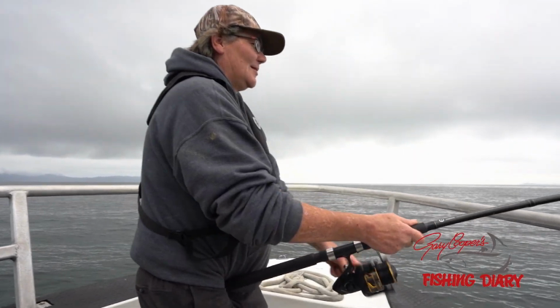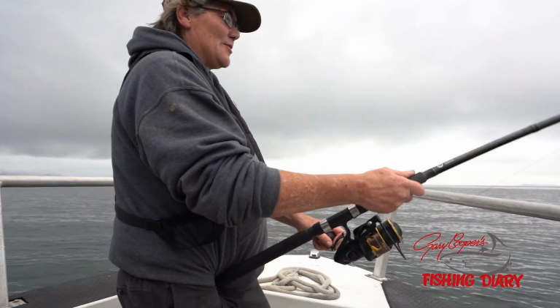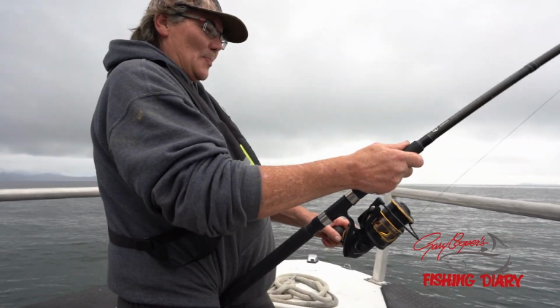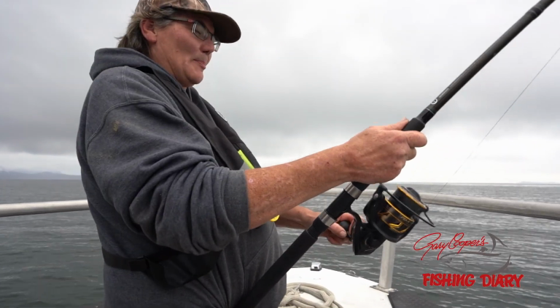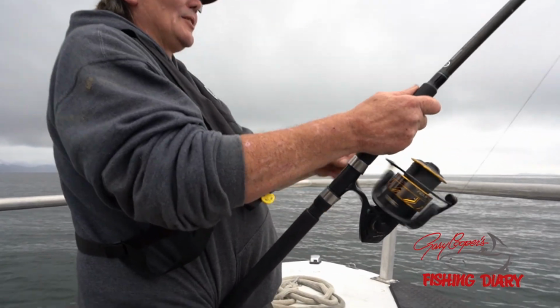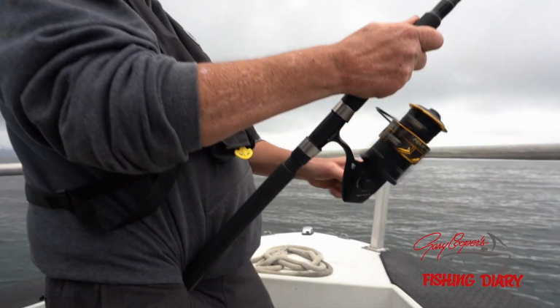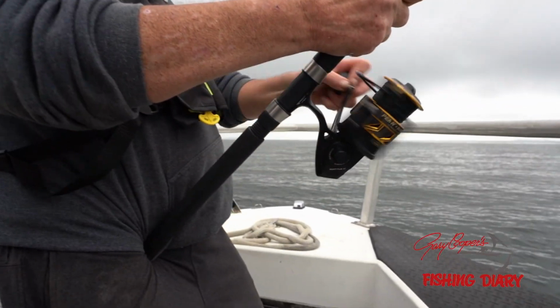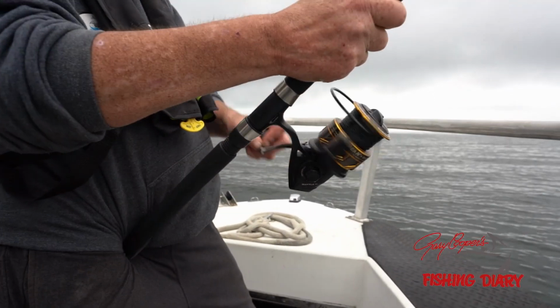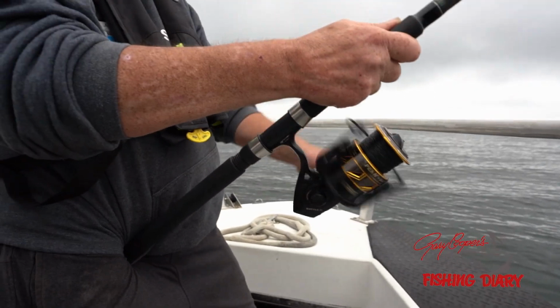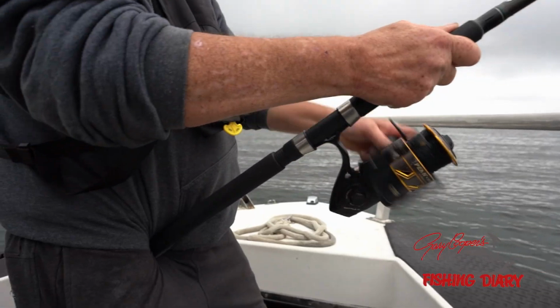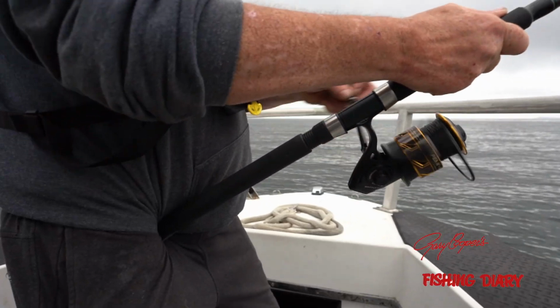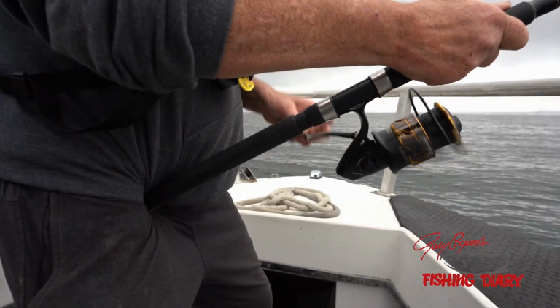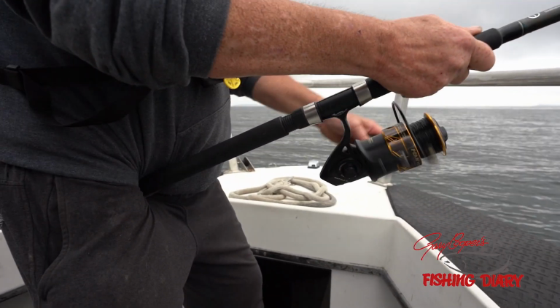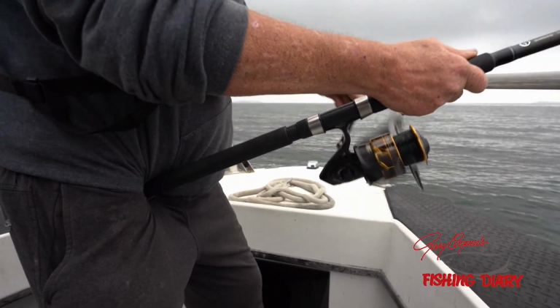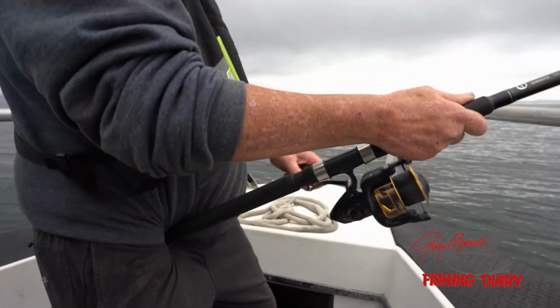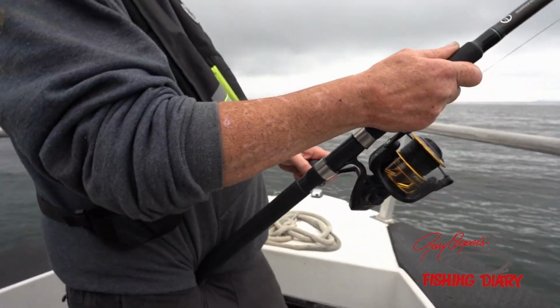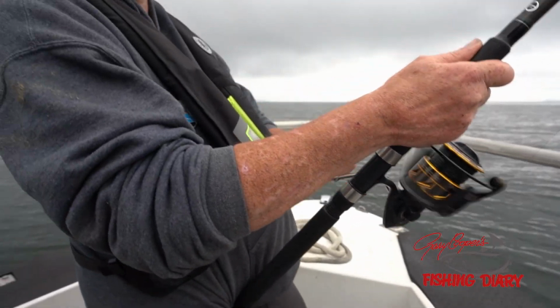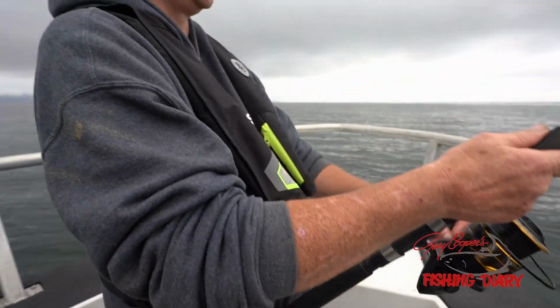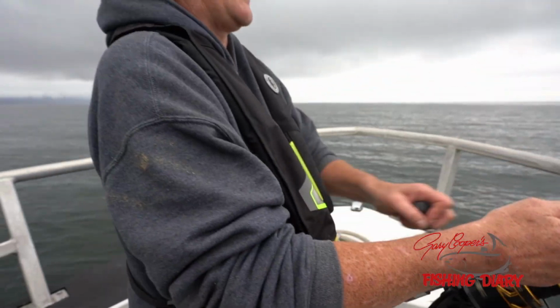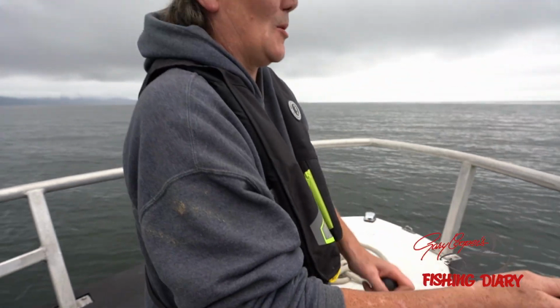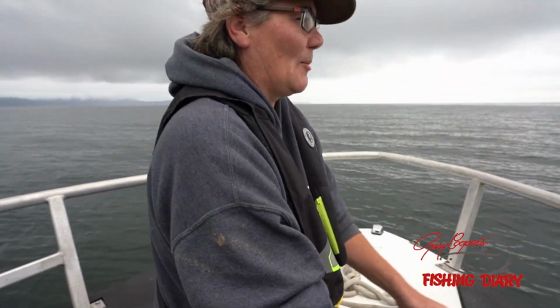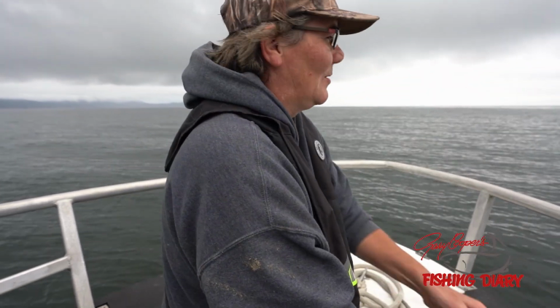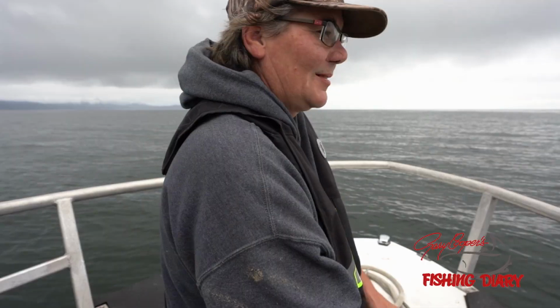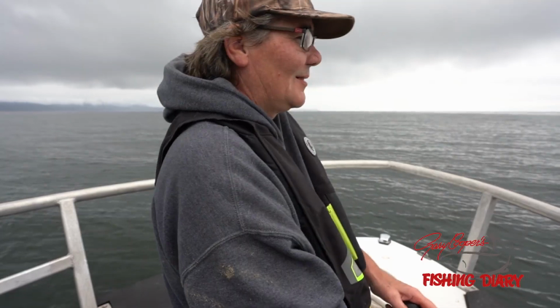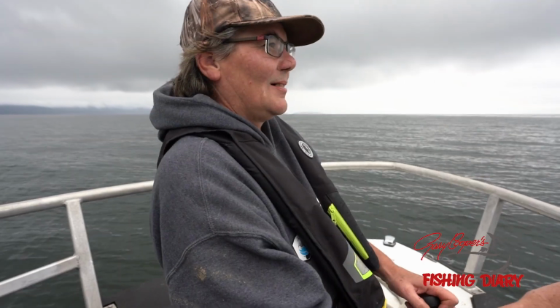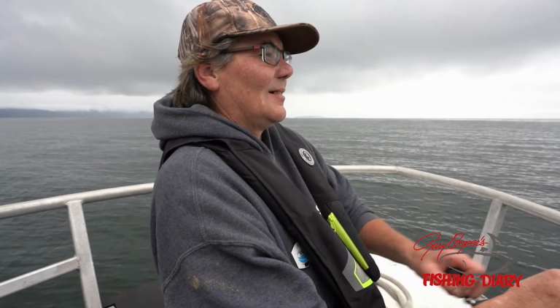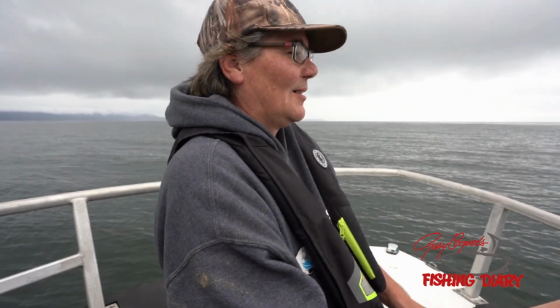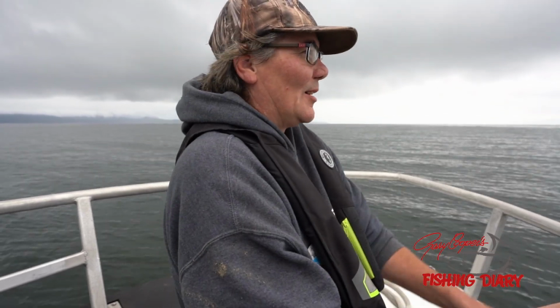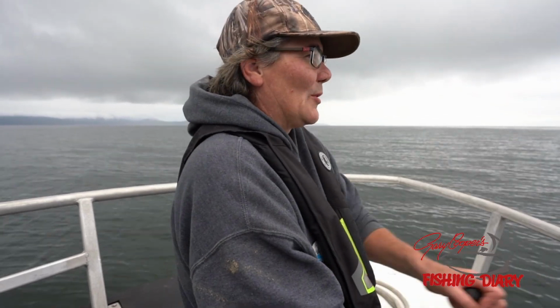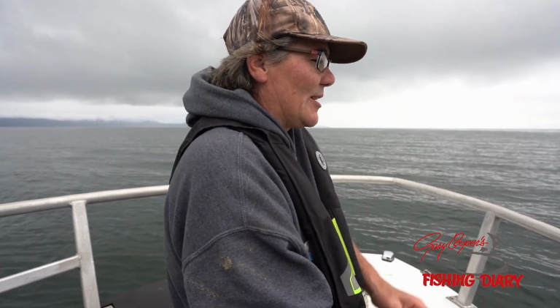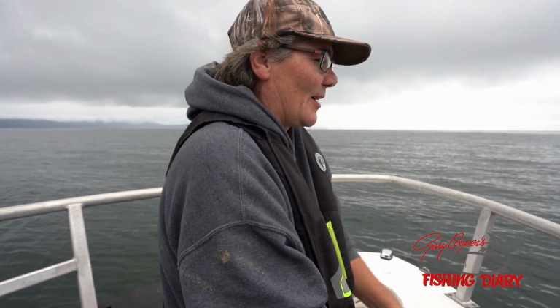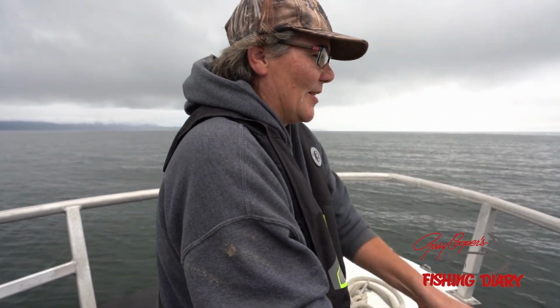Using a Penn Battle 3 reel. It's got 2,200 feet of line on it — 65 pound Power Pro. And a really weird jig I got off the internet.